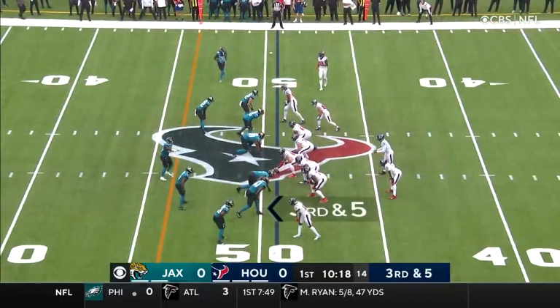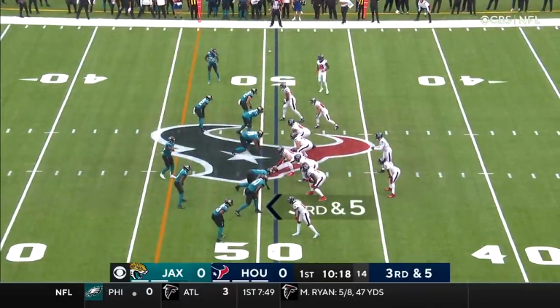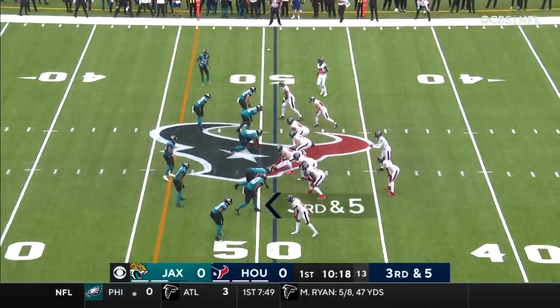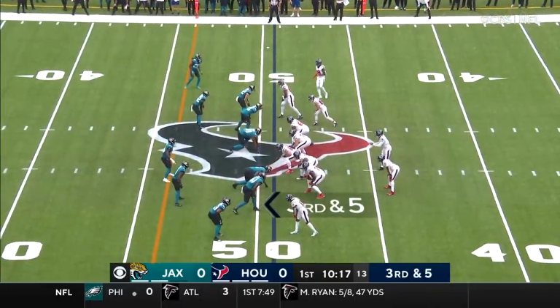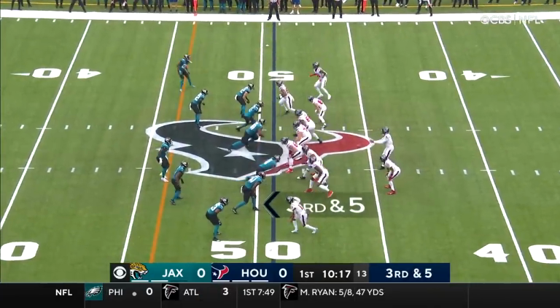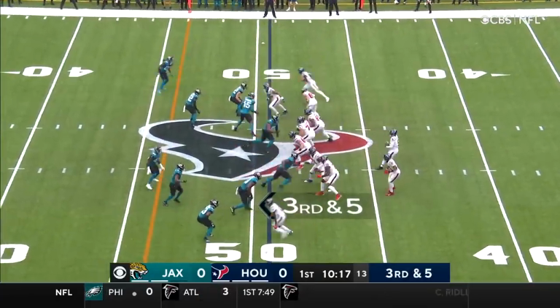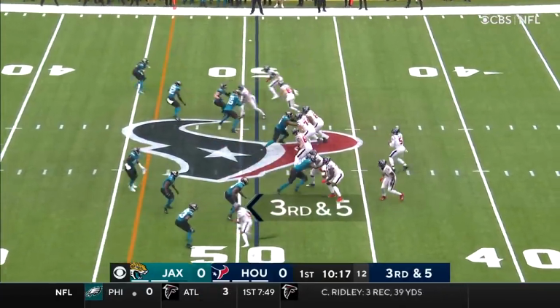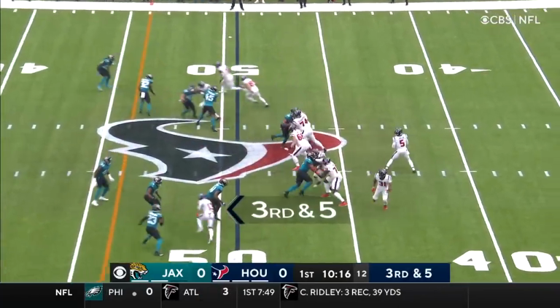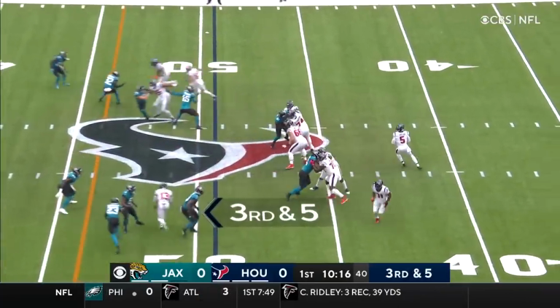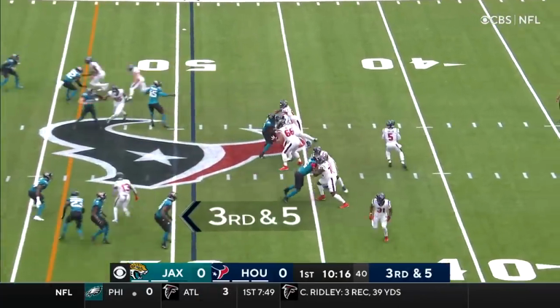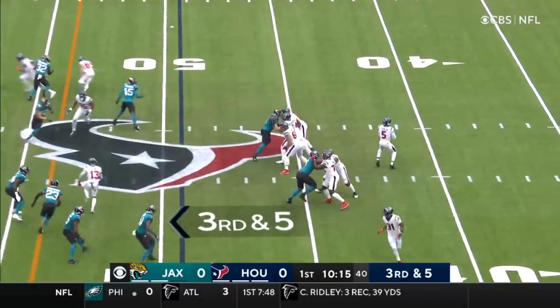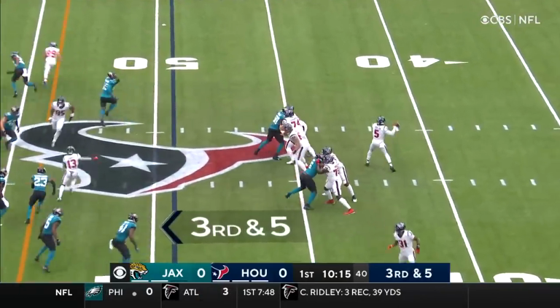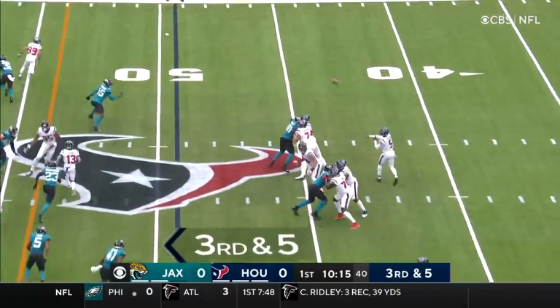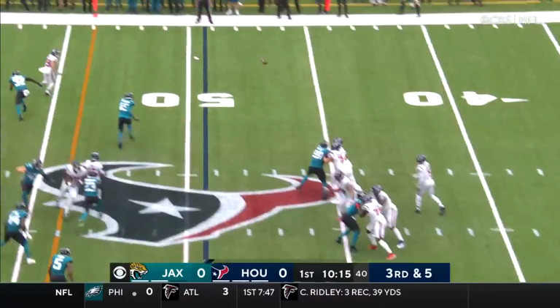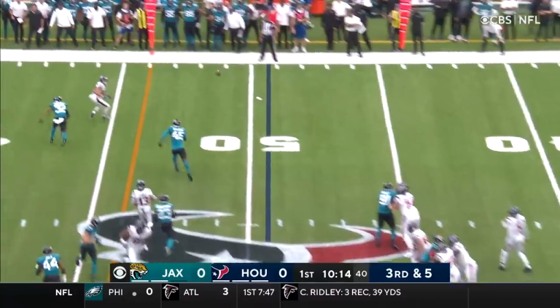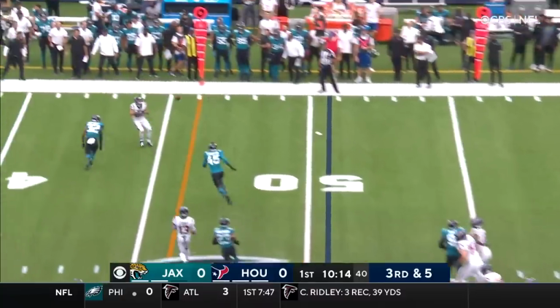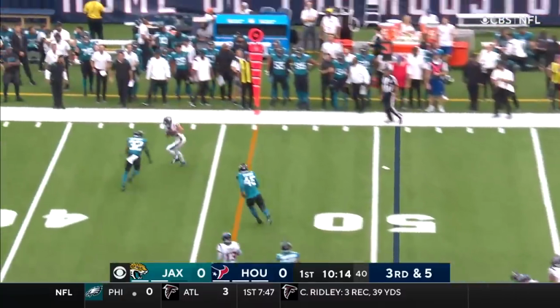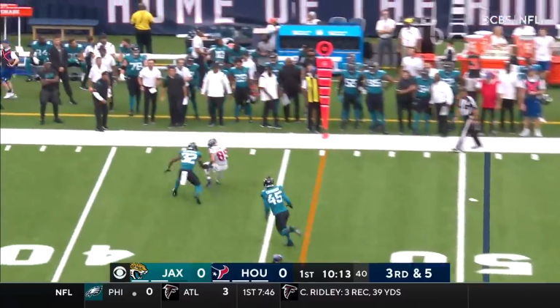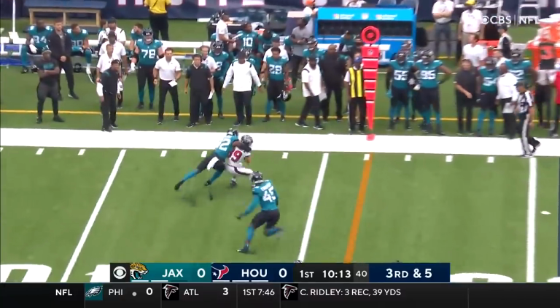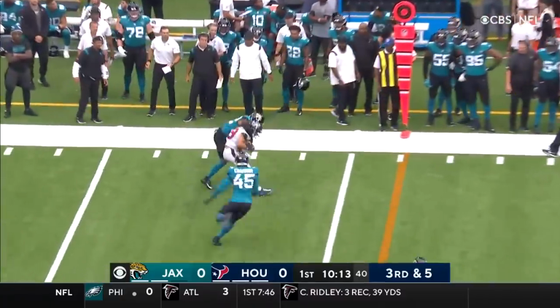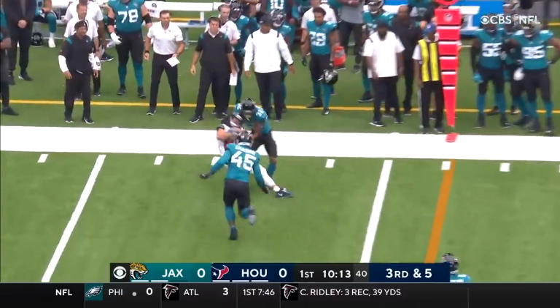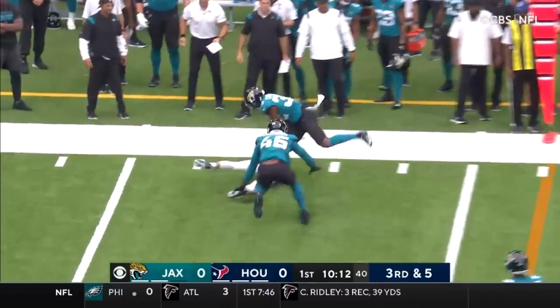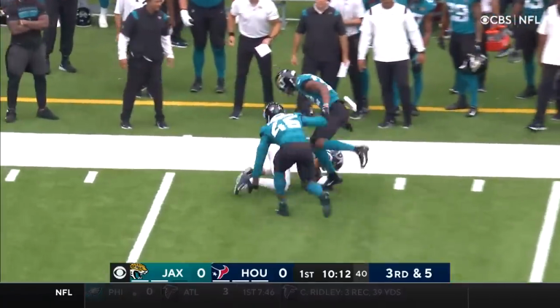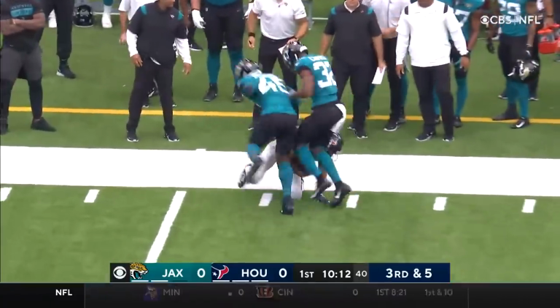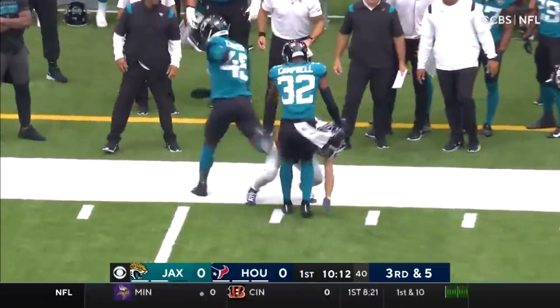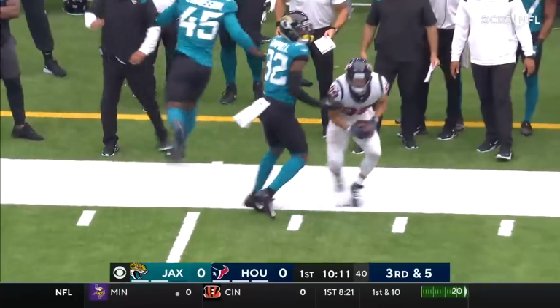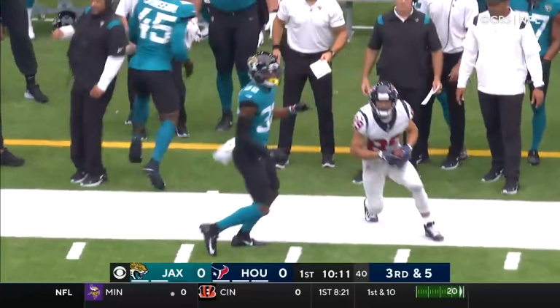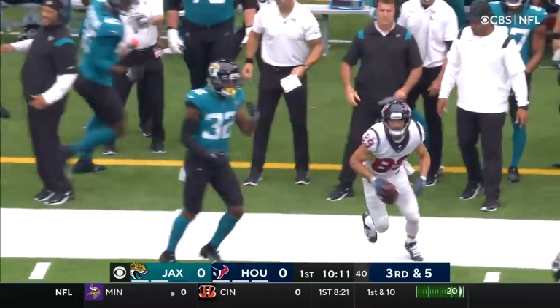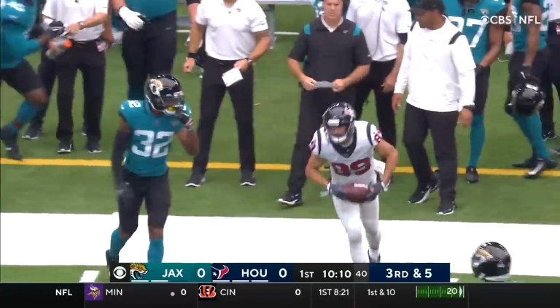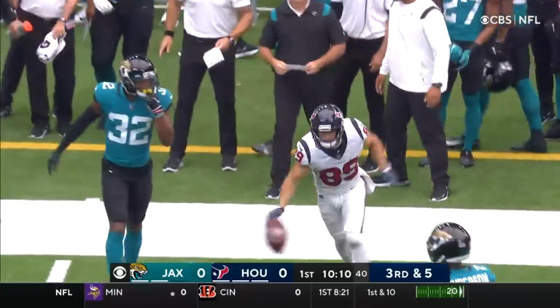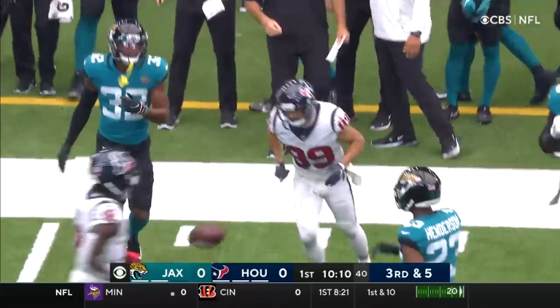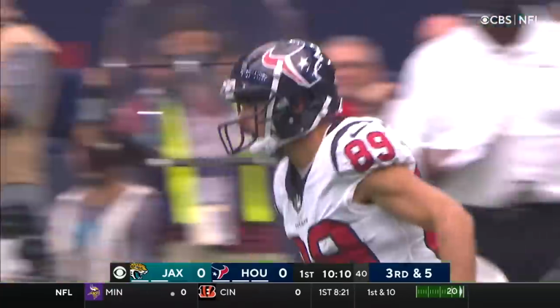He'll get a lot of balls. 3rd and 5 now. Taylor to the sideline again. Complete again. And that's Amendola again for a first down.